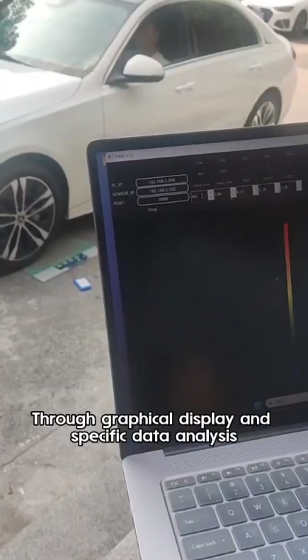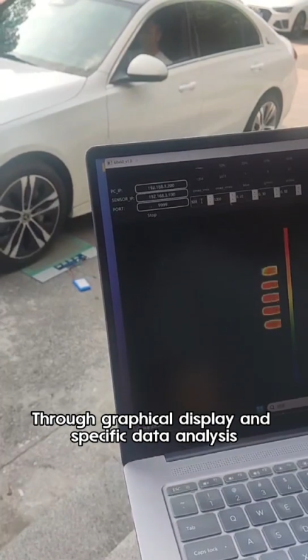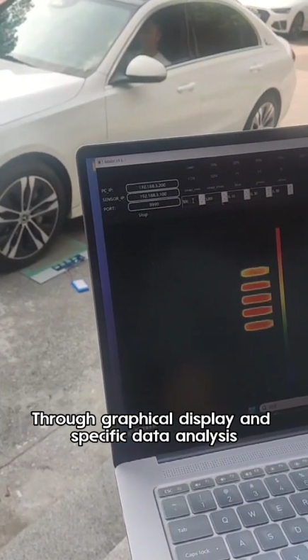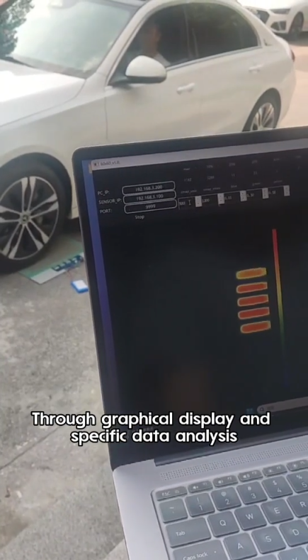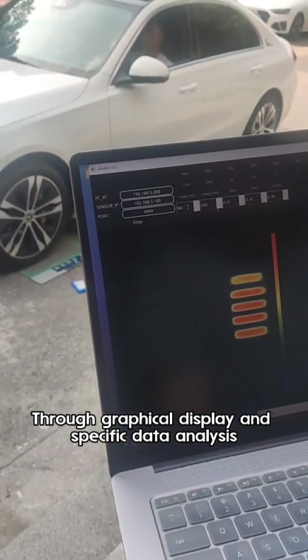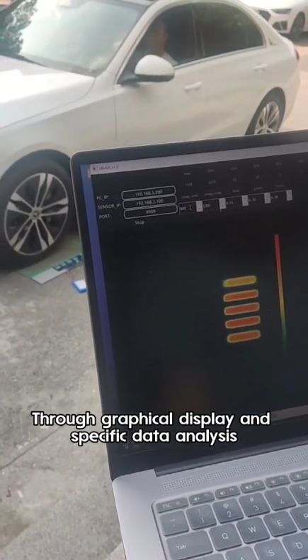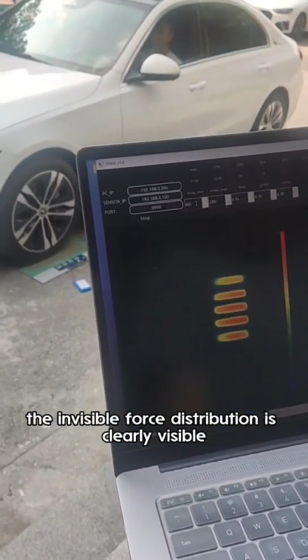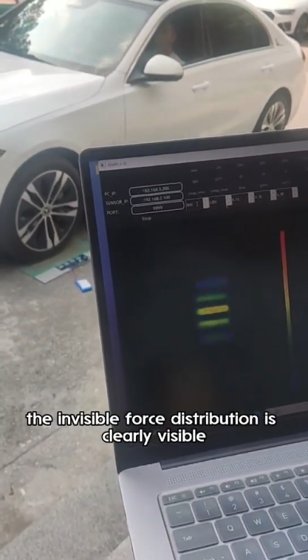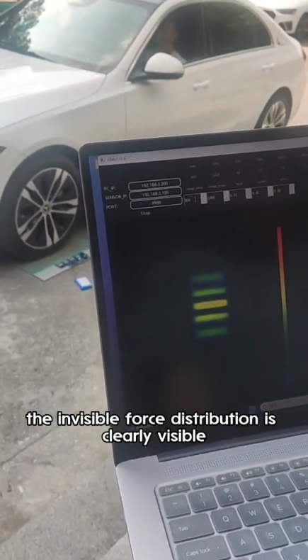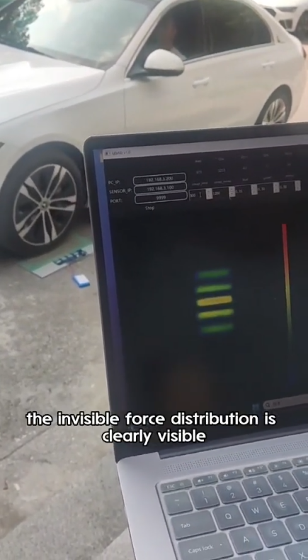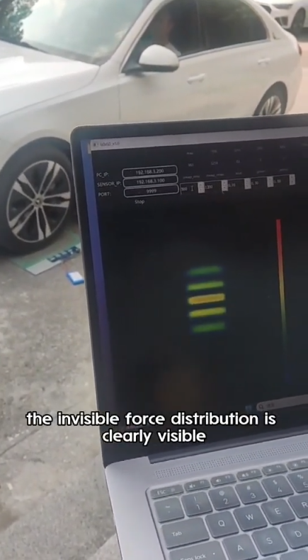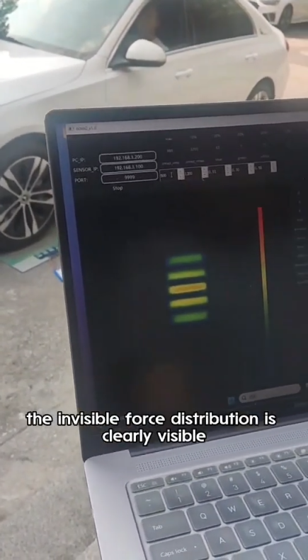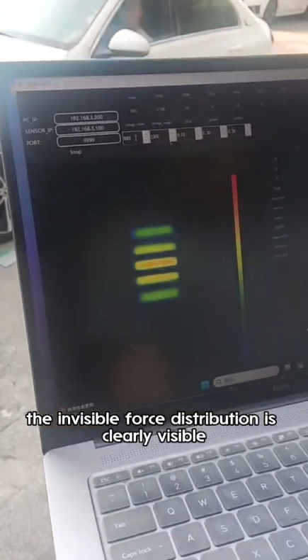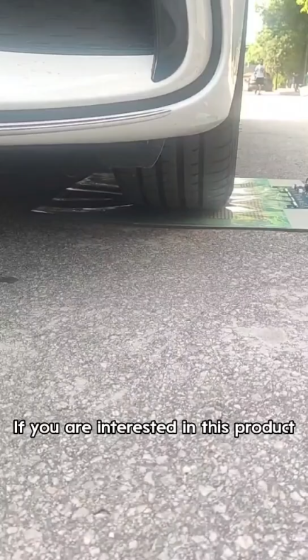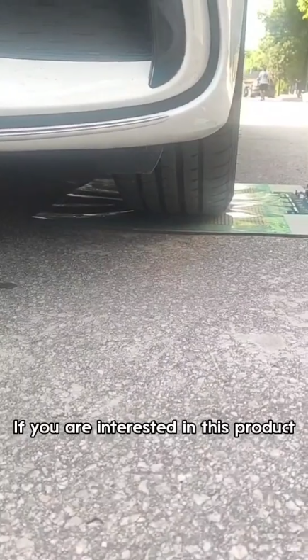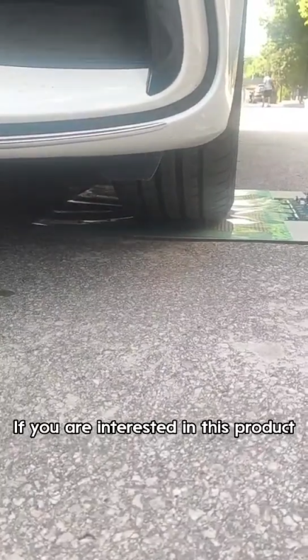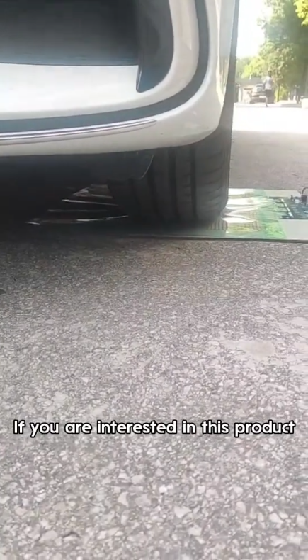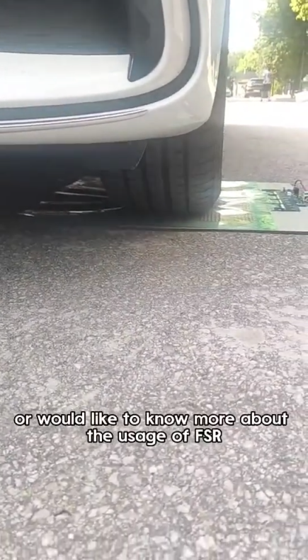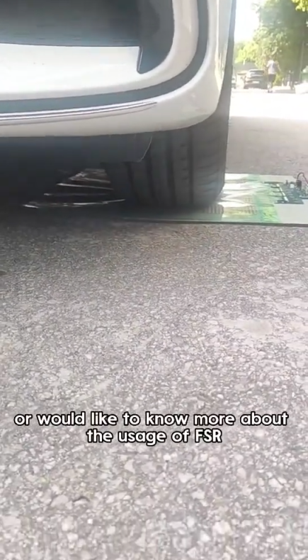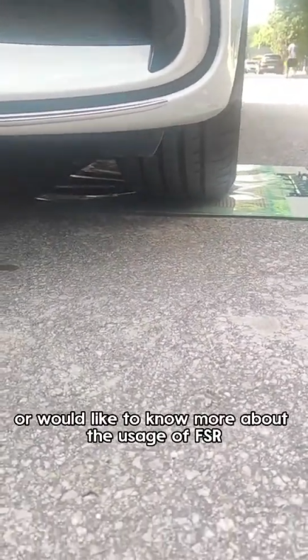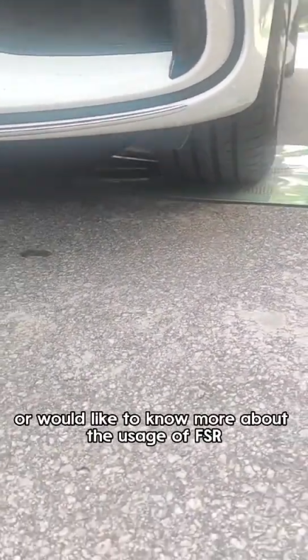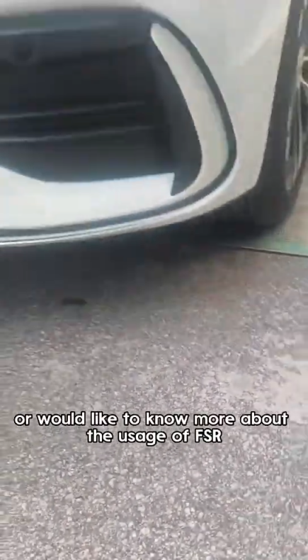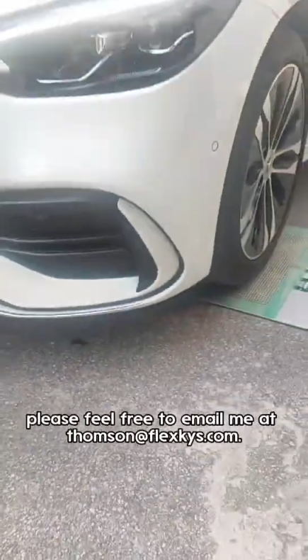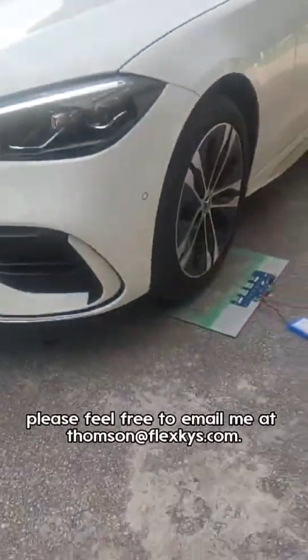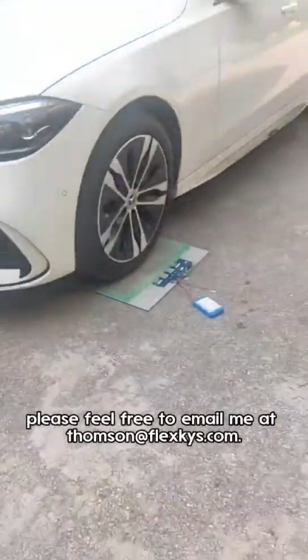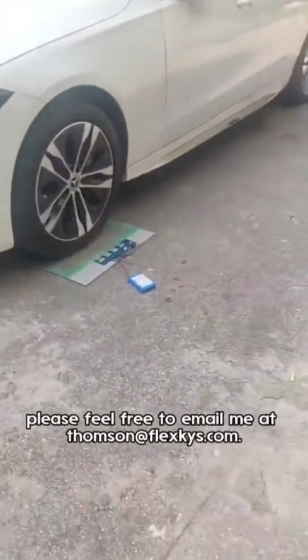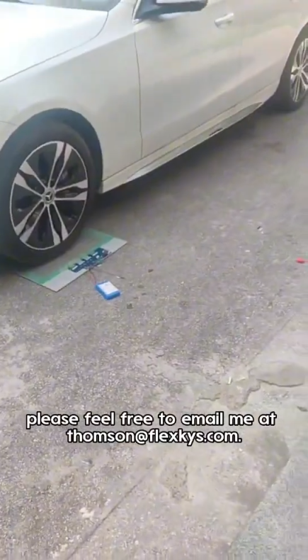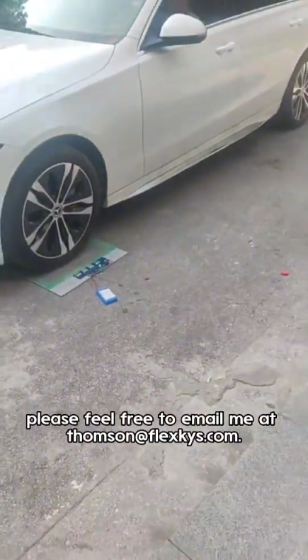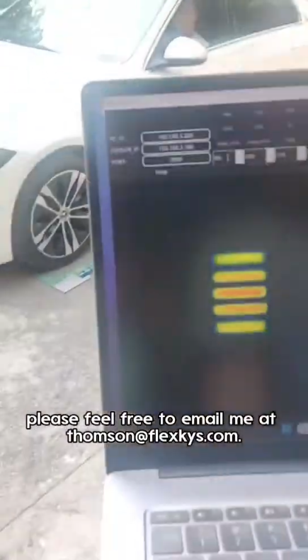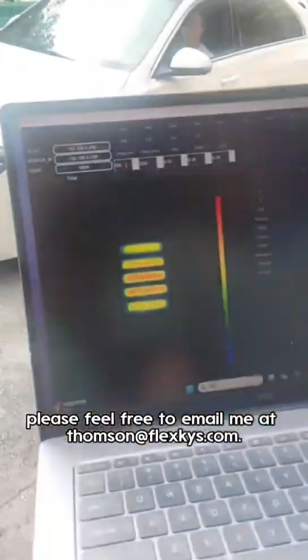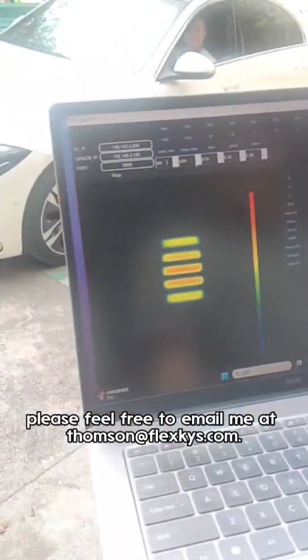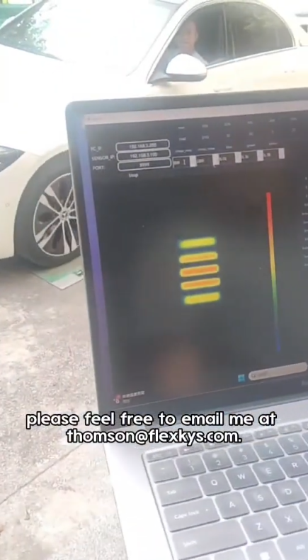Through graphical display and specific data analysis, the invisible force distribution is clearly visible. If you are interested in this product or would like to know more about the usage of FSR, please feel free to email me at thompson@flexkys.com.